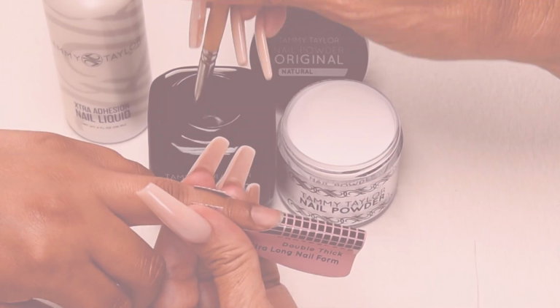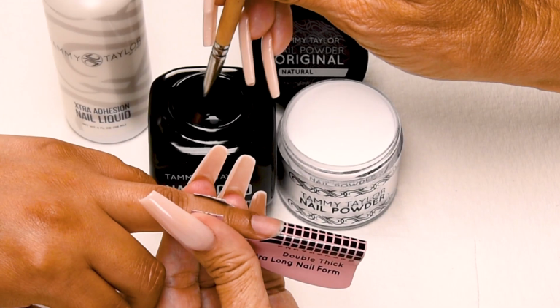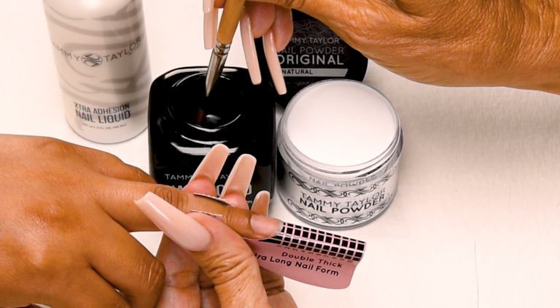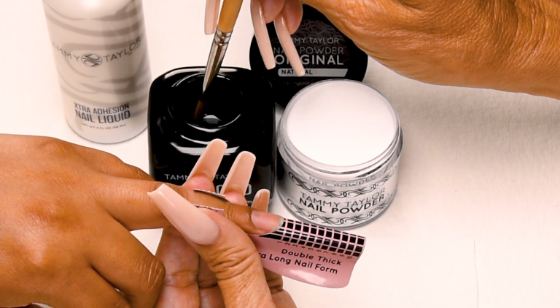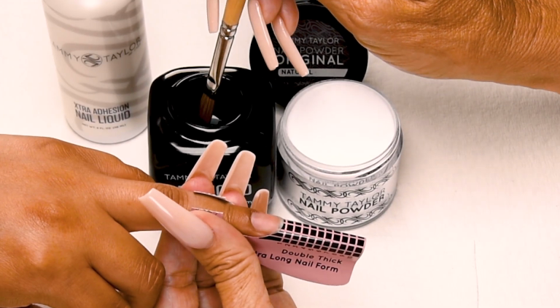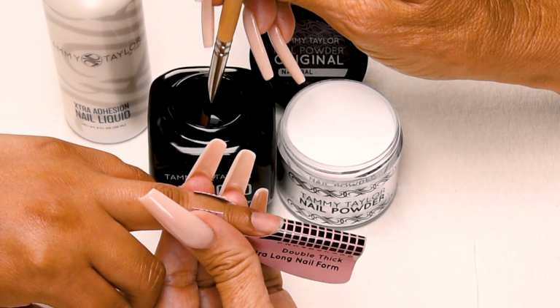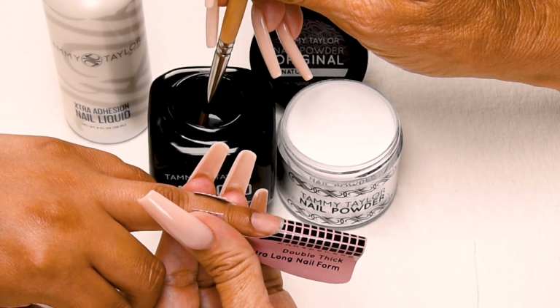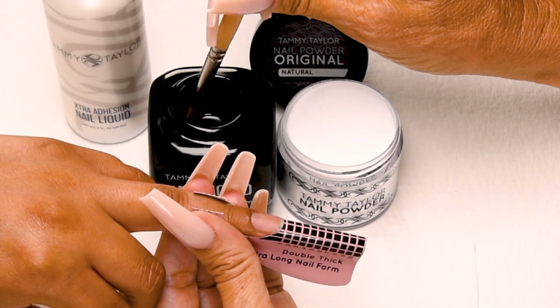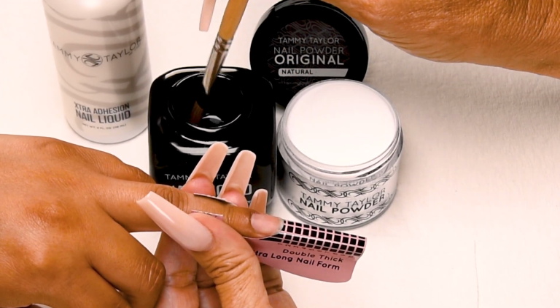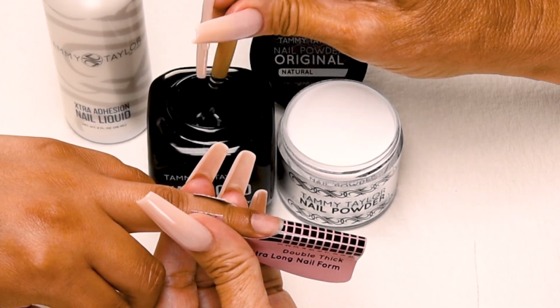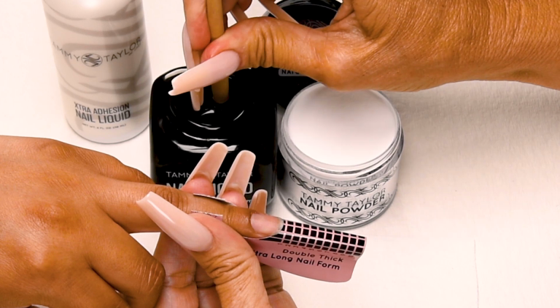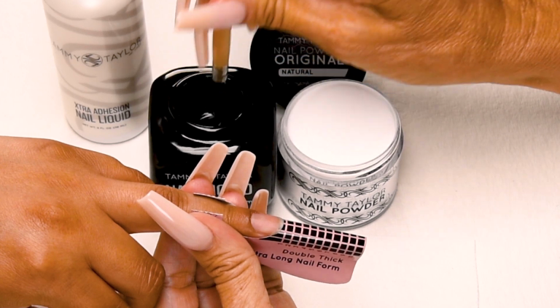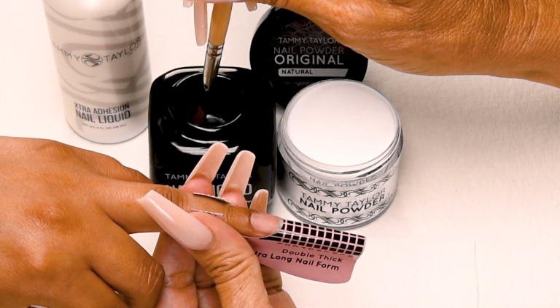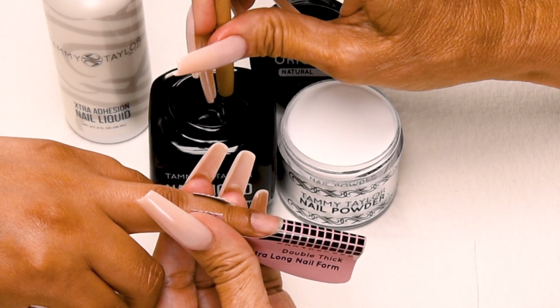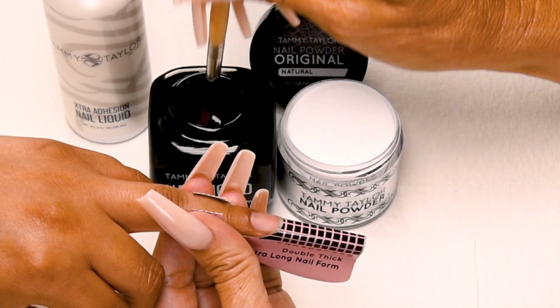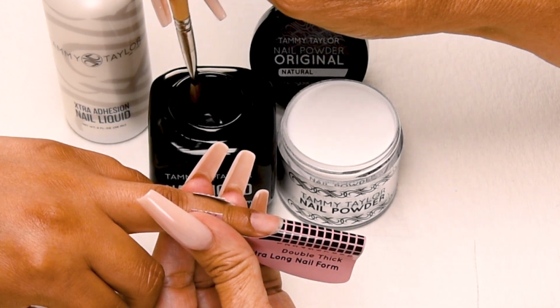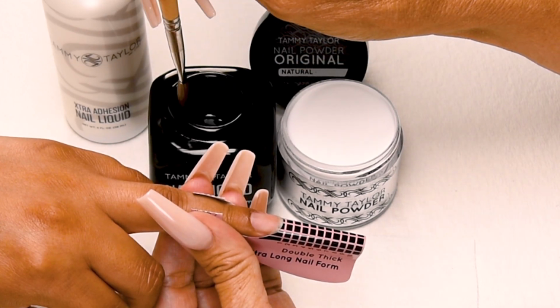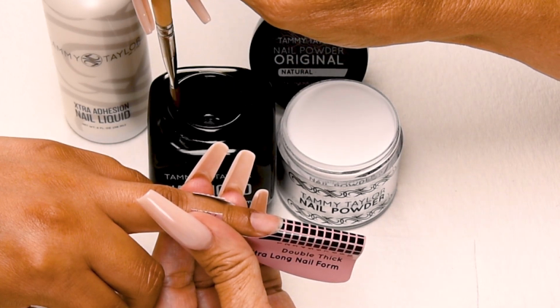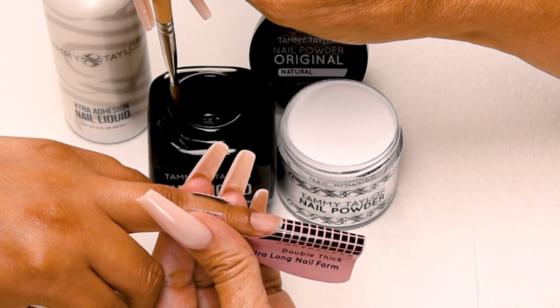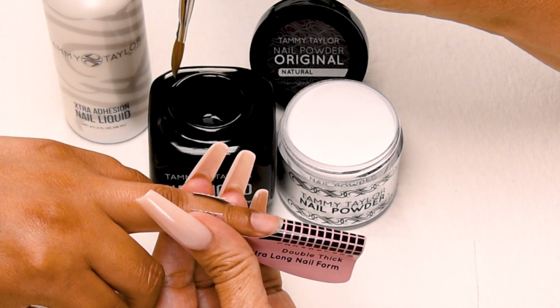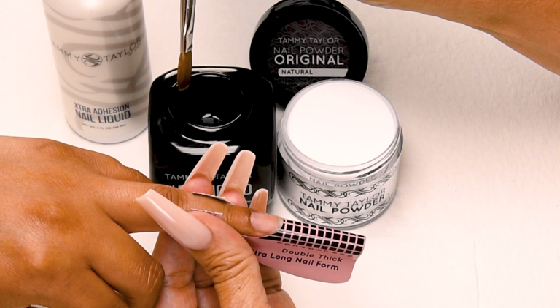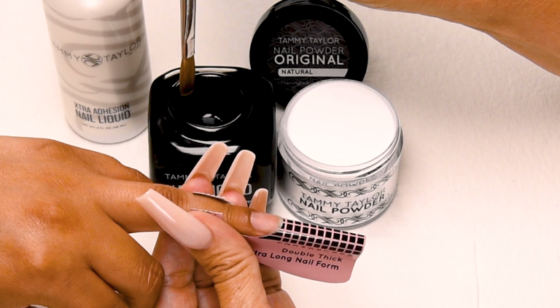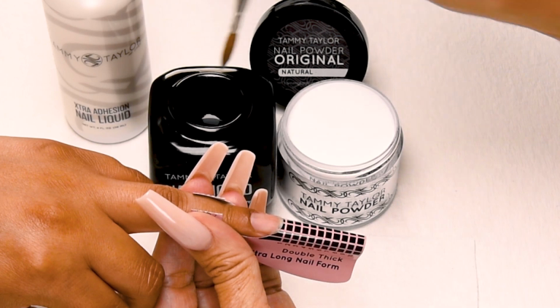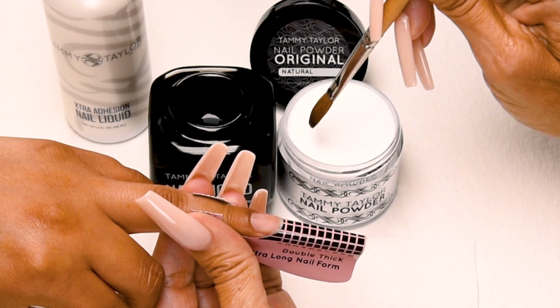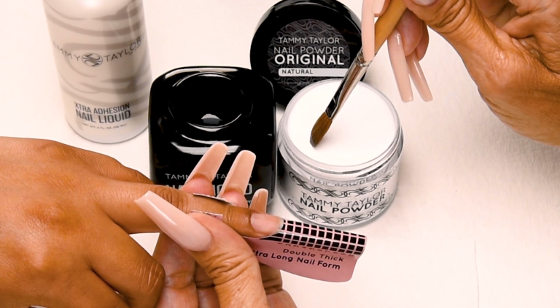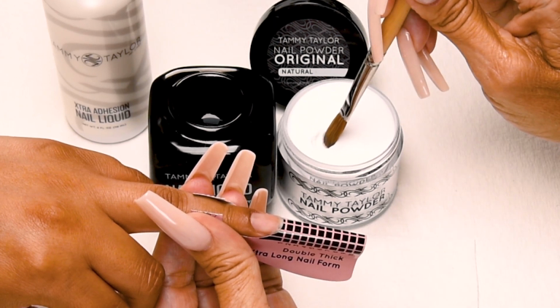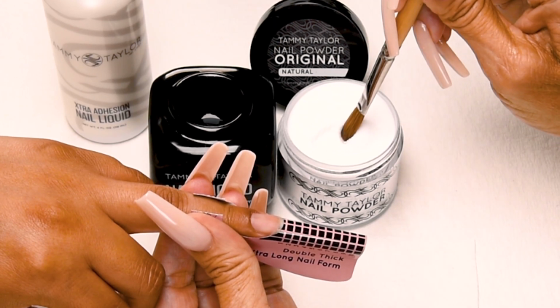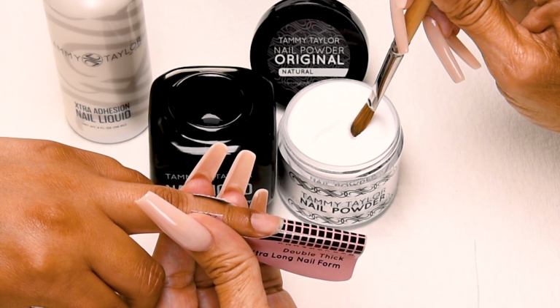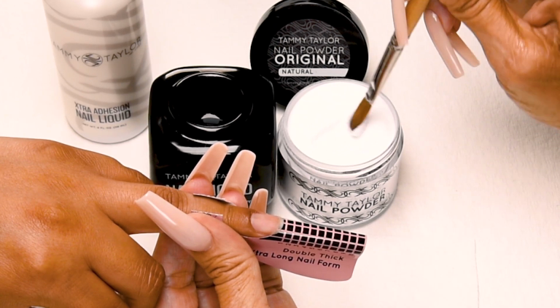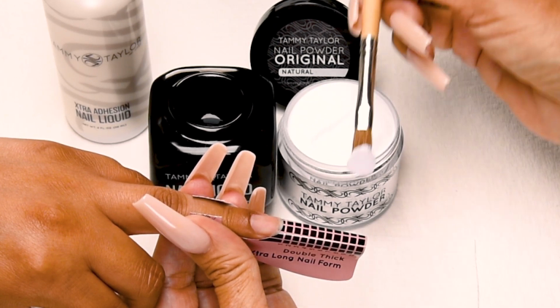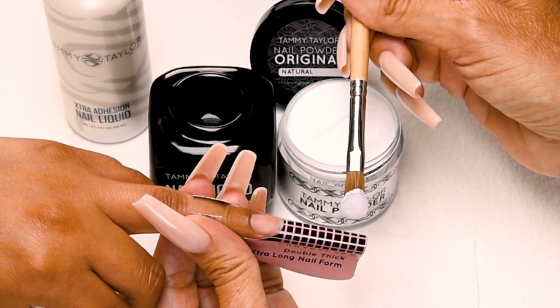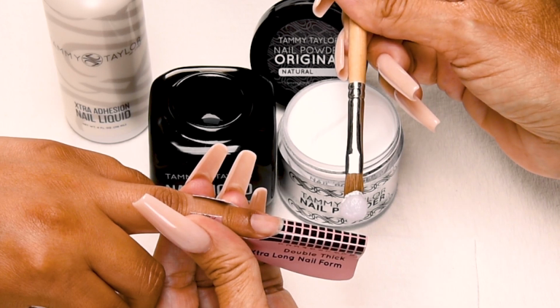This is going to be a long square, so I will be using two free edge balls. My first ball is a large ball. Dip my brush all the way into my liquid. Wipe away from me, leaving a lot of liquid in my brush. Drag towards me in my powder. Picking up a large ball.